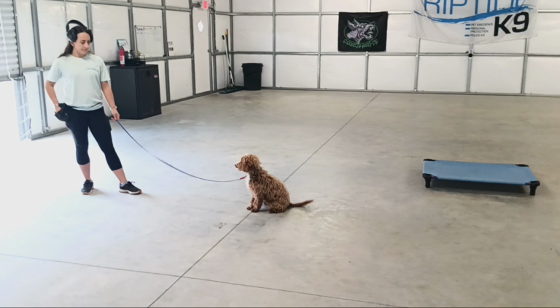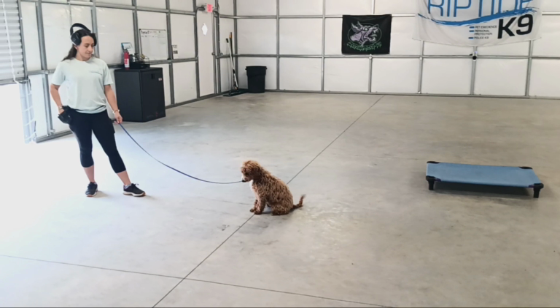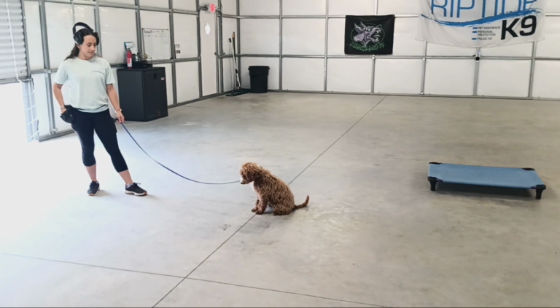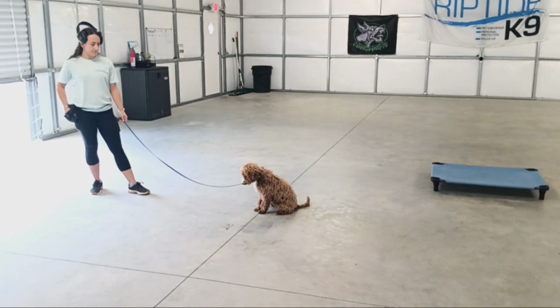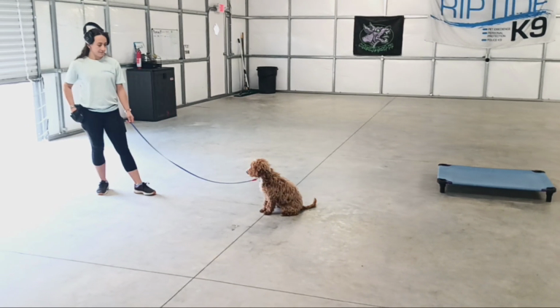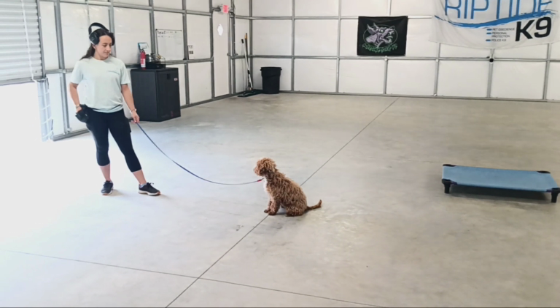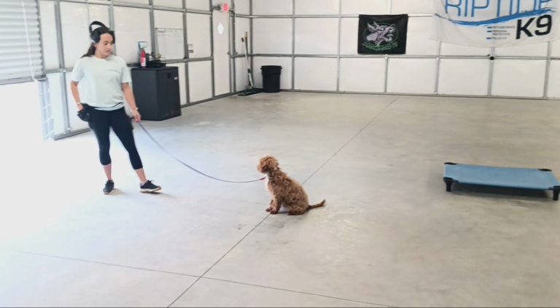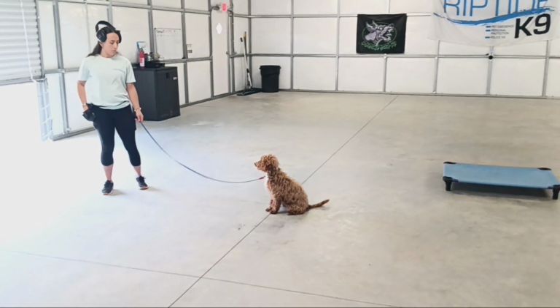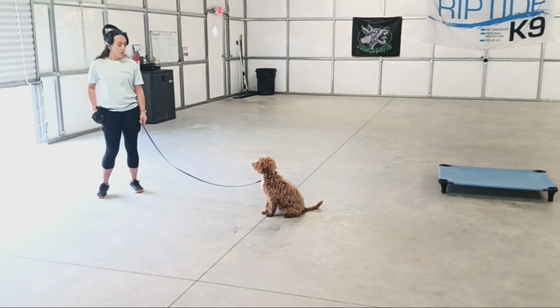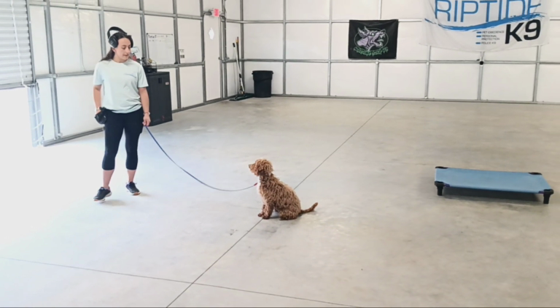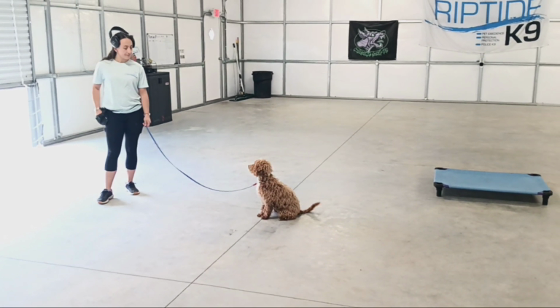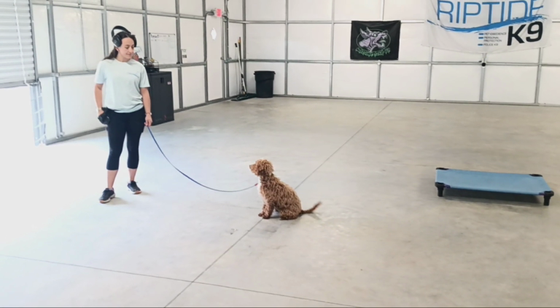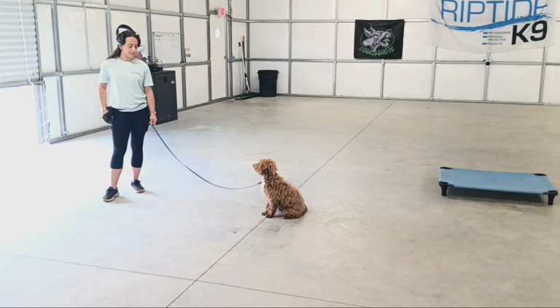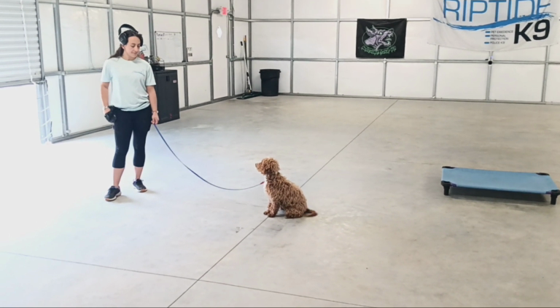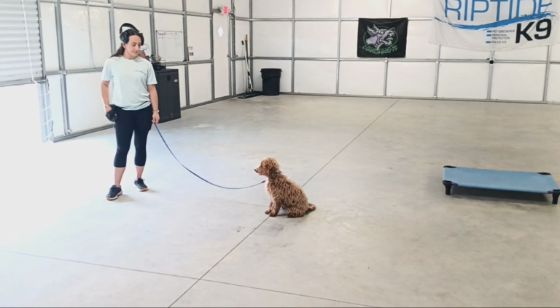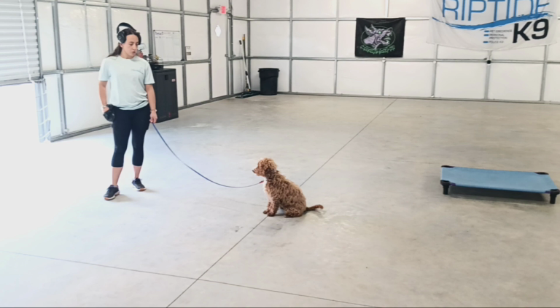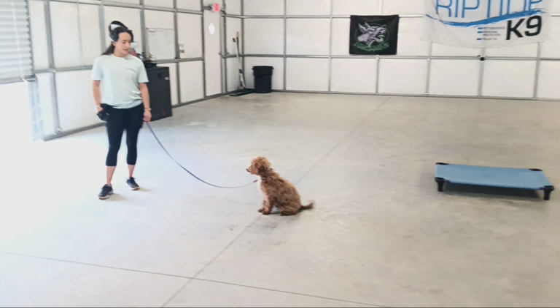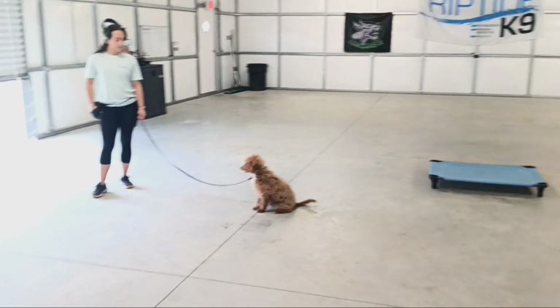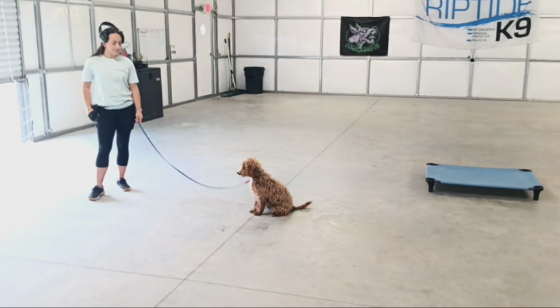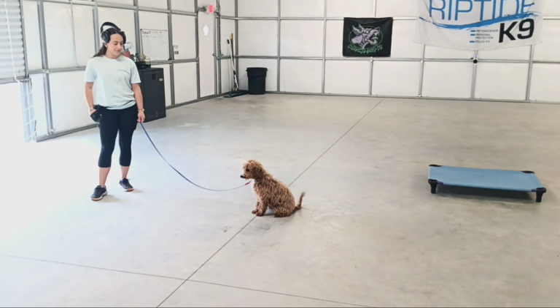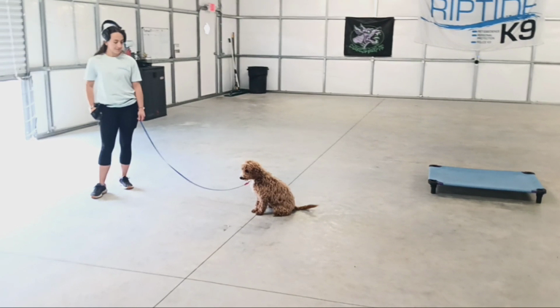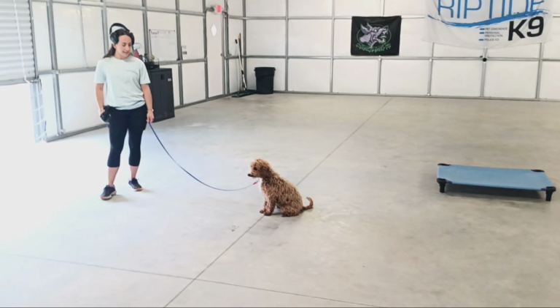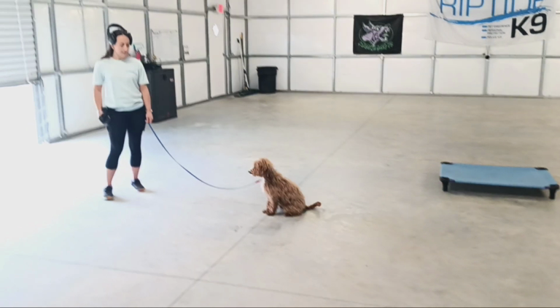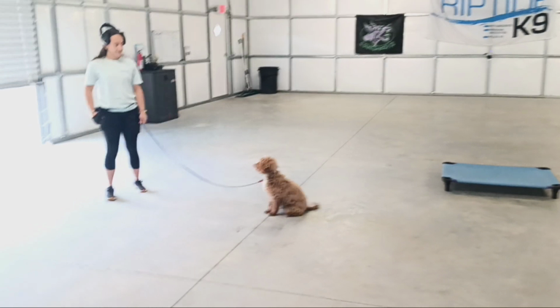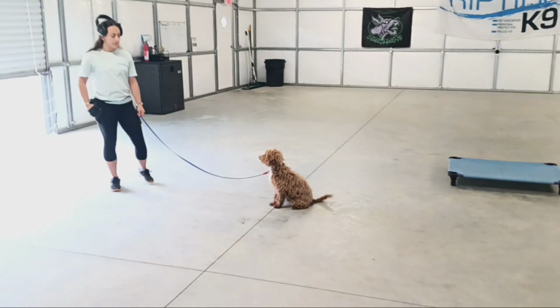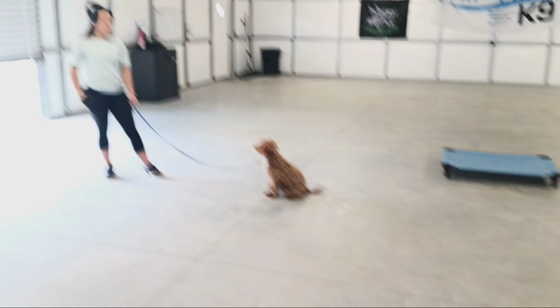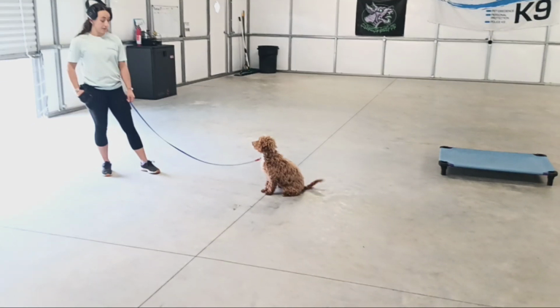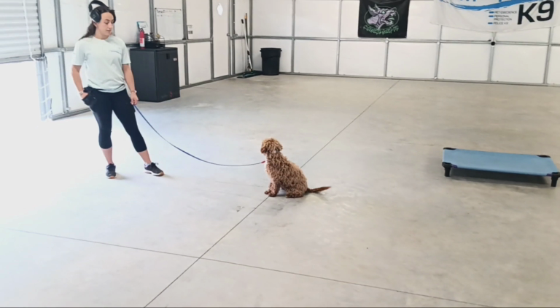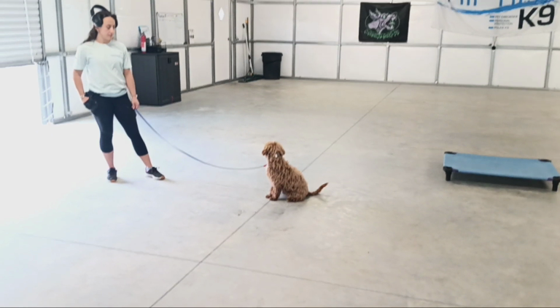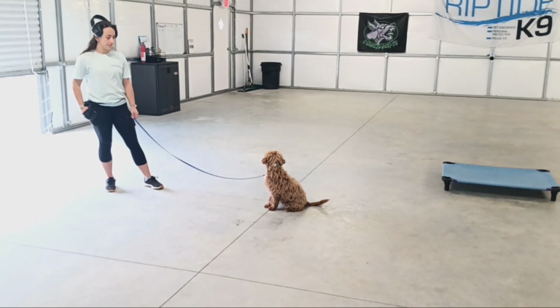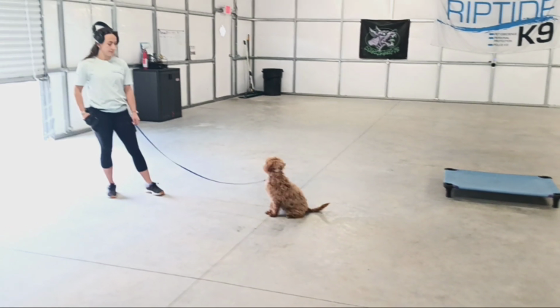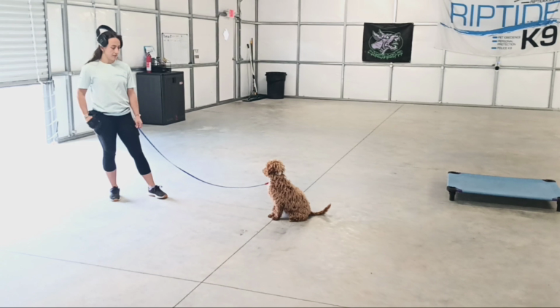Good morning everyone. Olivia and Bobby here at Riptide Canine. Right now we're taking Chase's update video for his On Leash program. He did wonderful. He's a very young, very cute puppy.